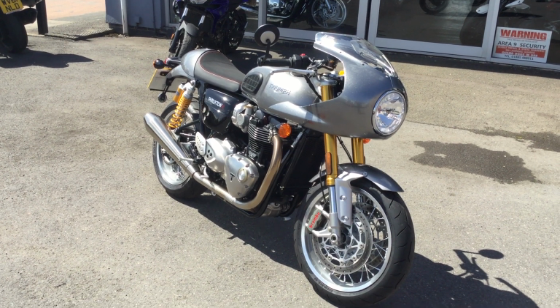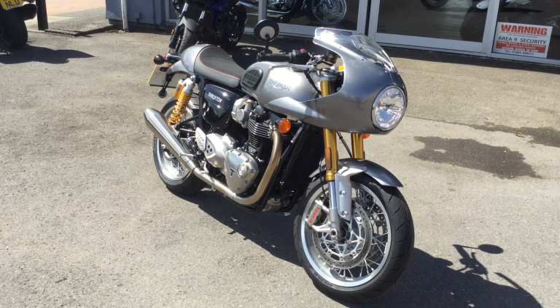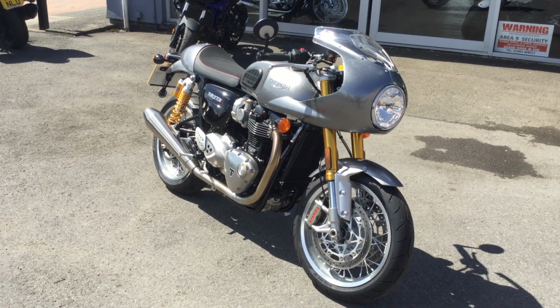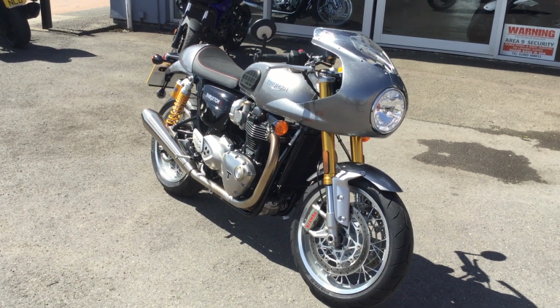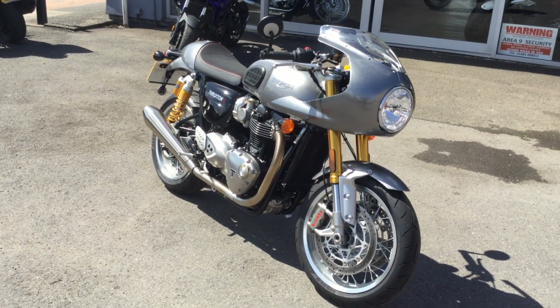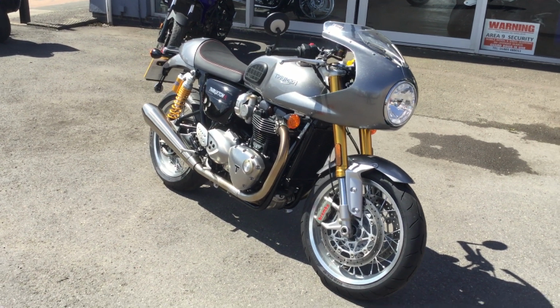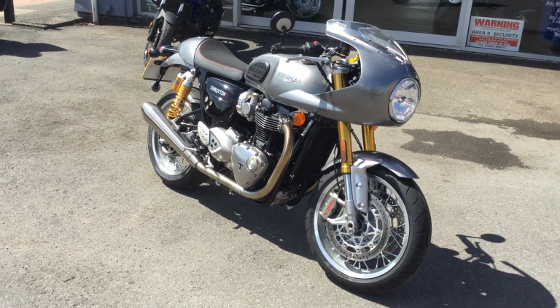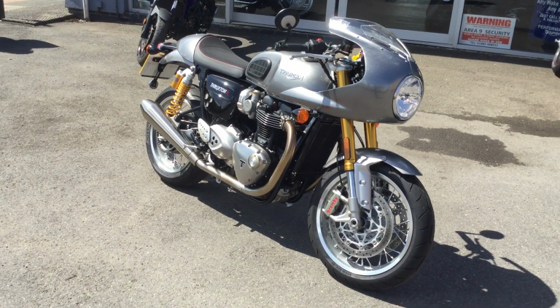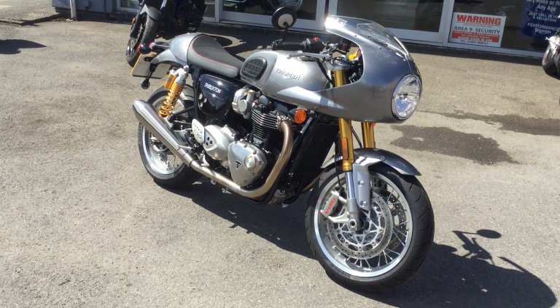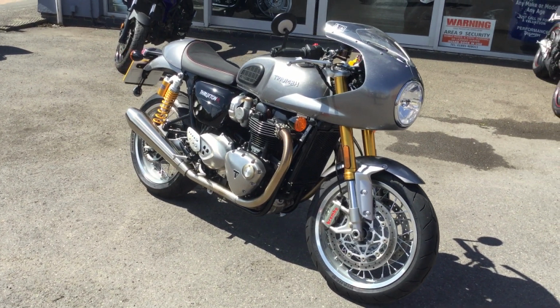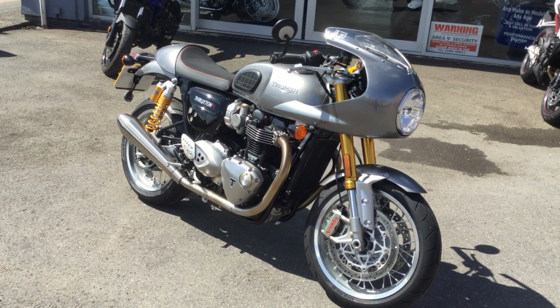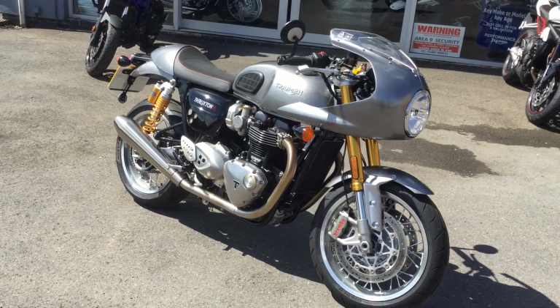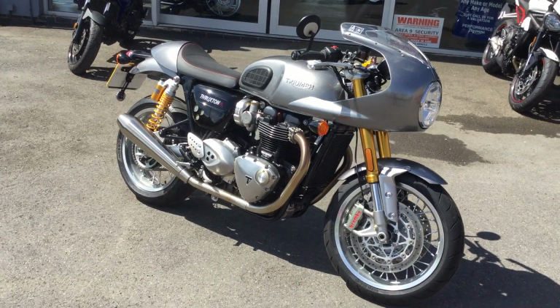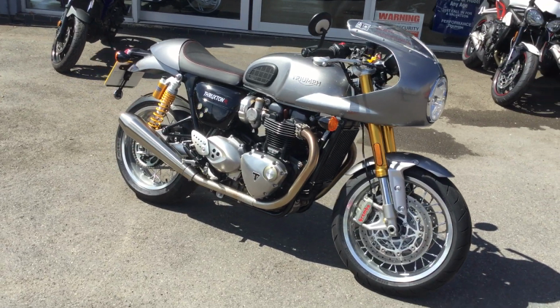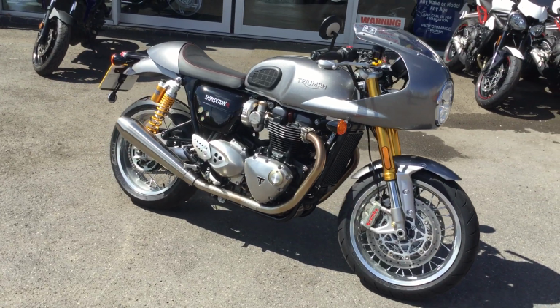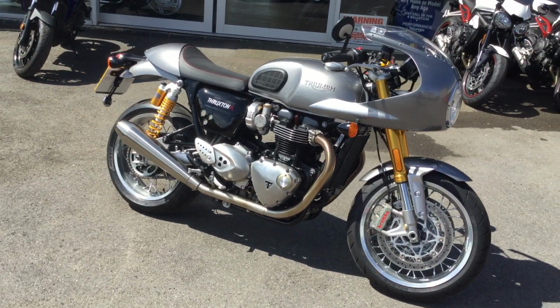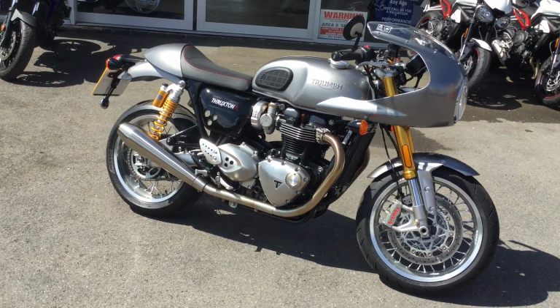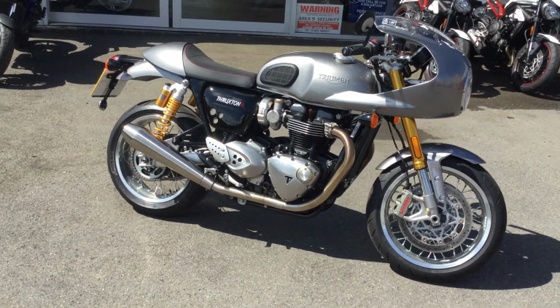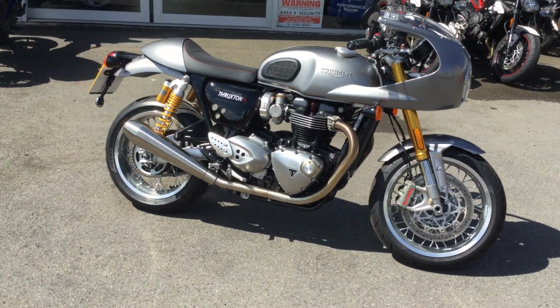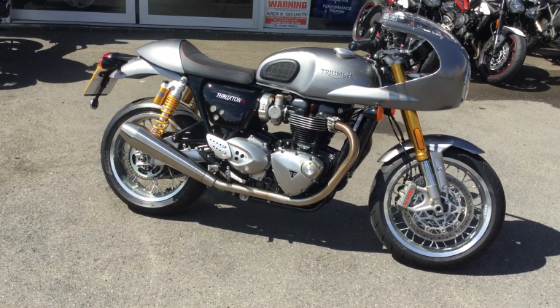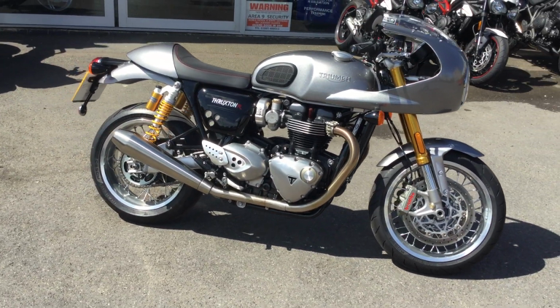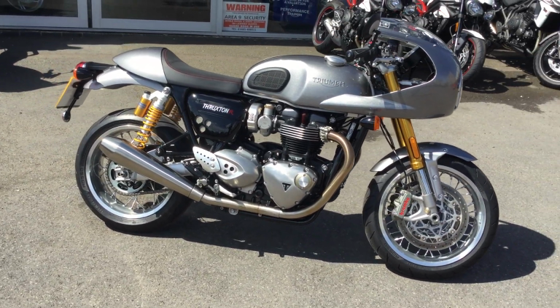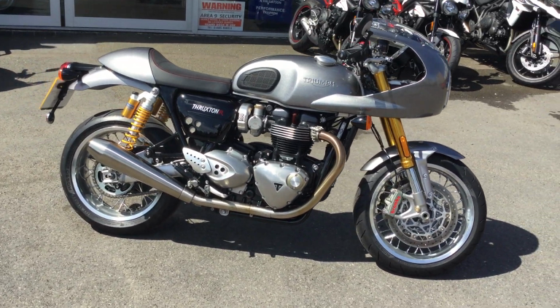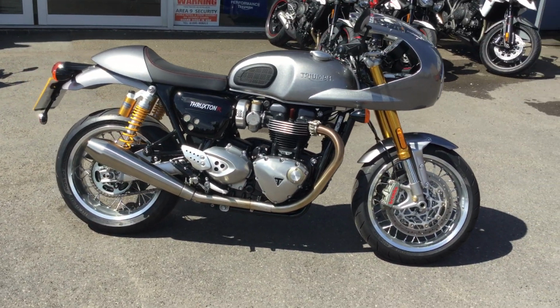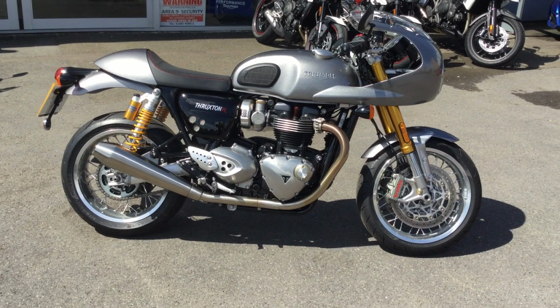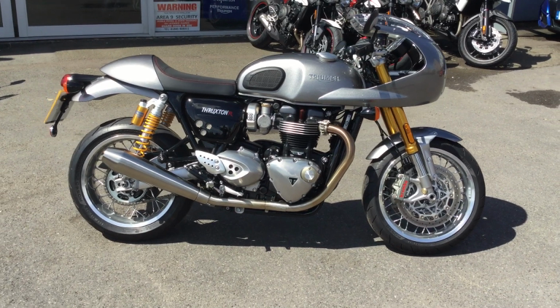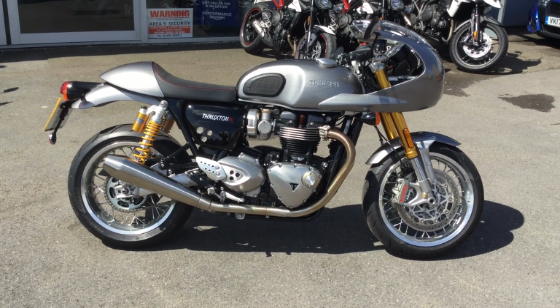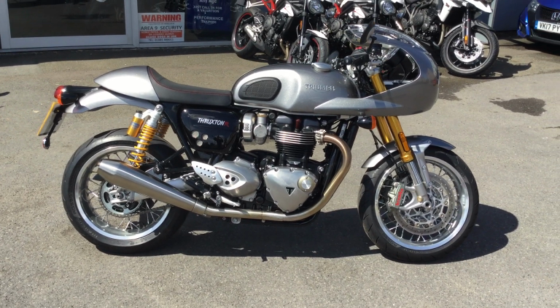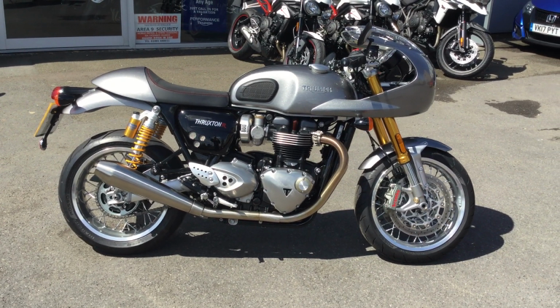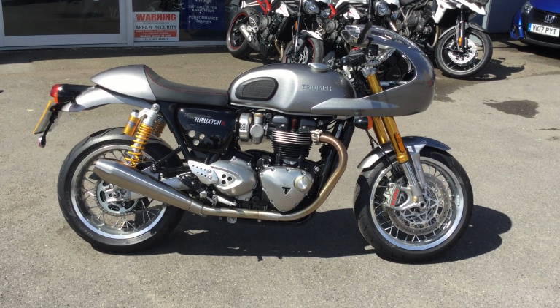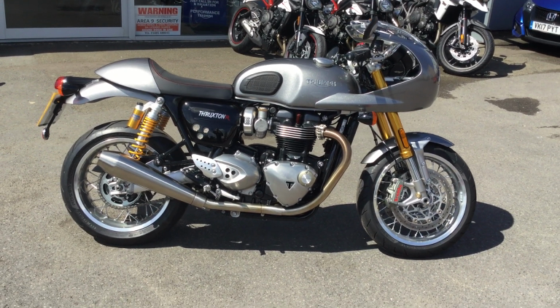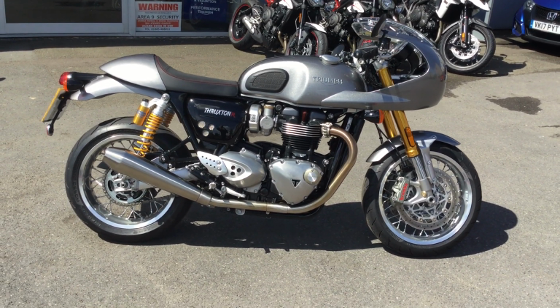Hello and welcome to Cheltenham Triumph. I have with me here a real stunner. This is a Thruxton R registered in 2017 on a 17 plate.